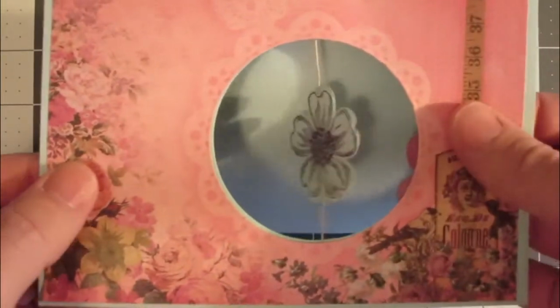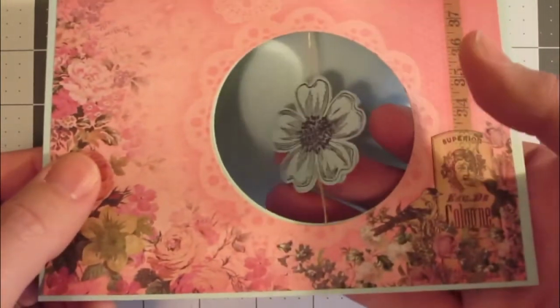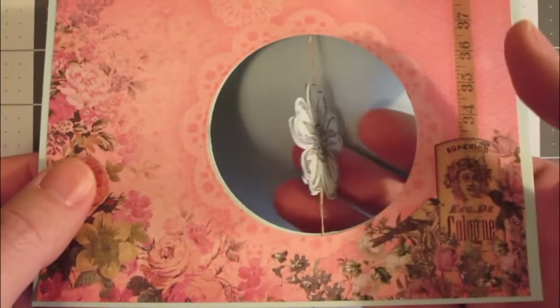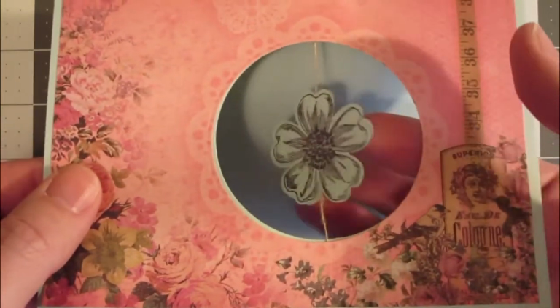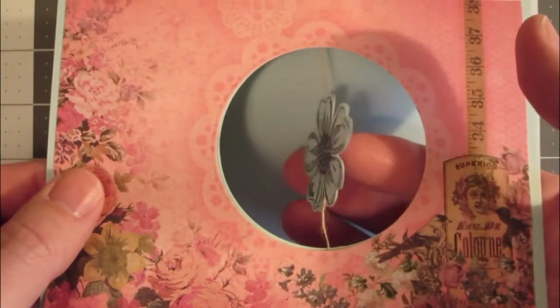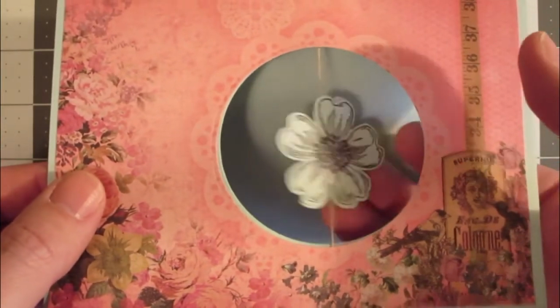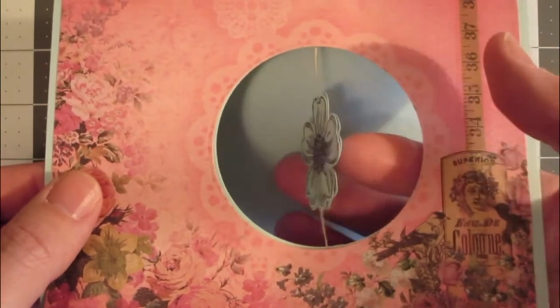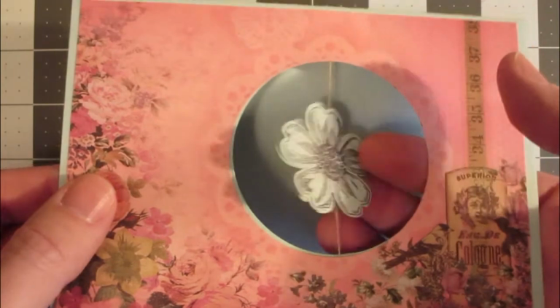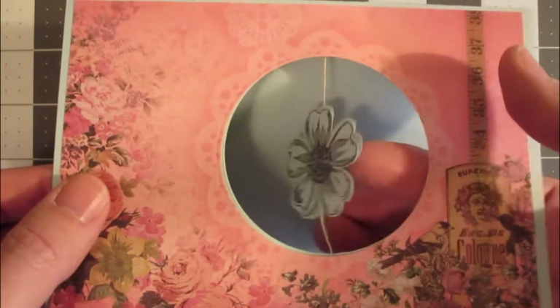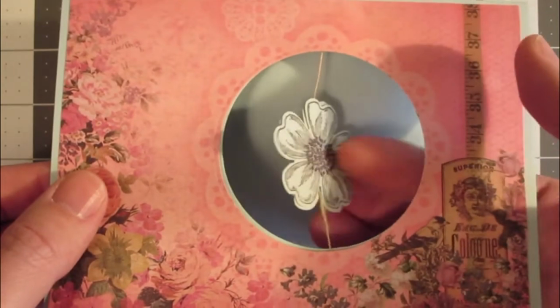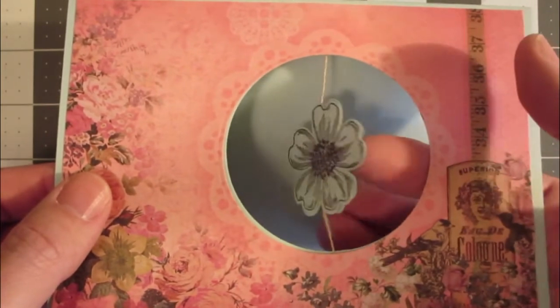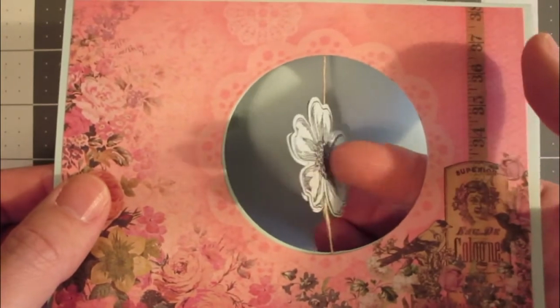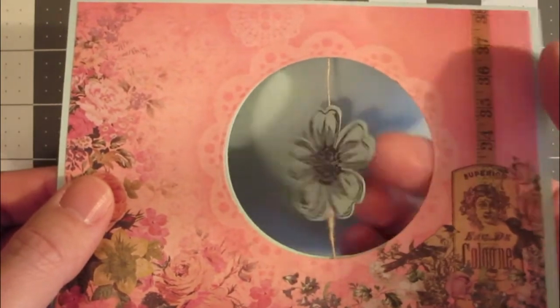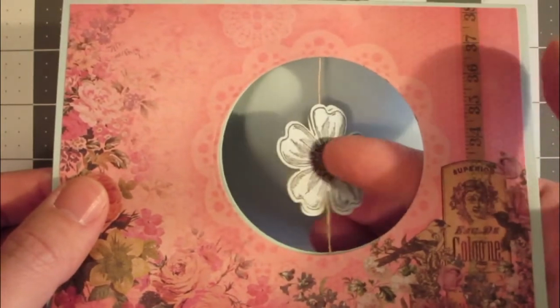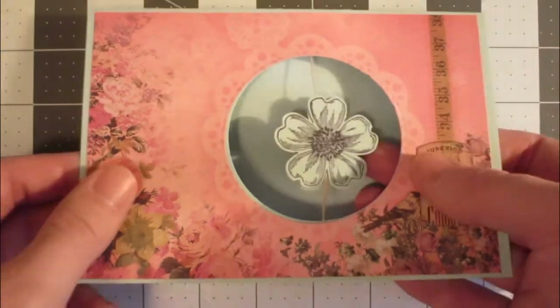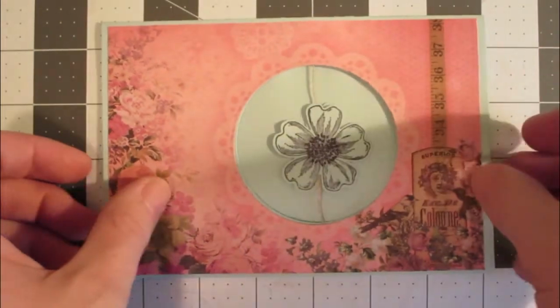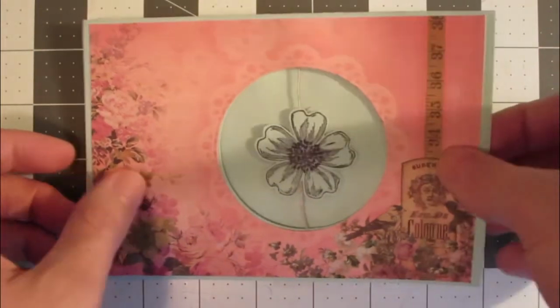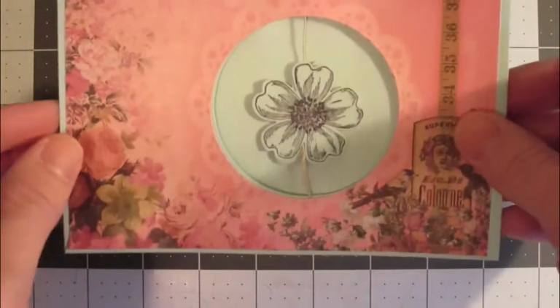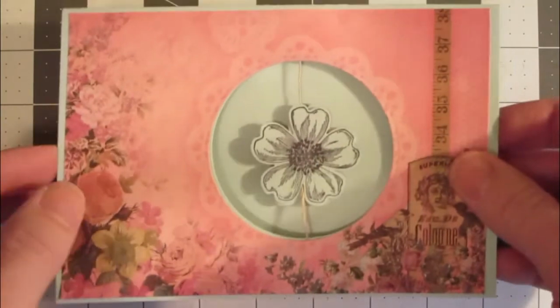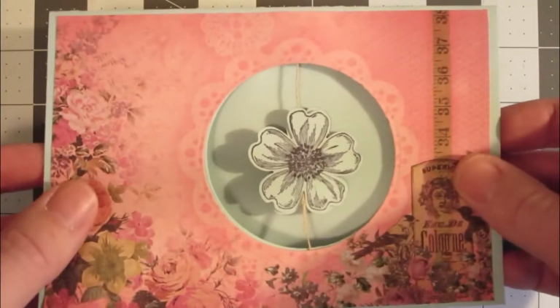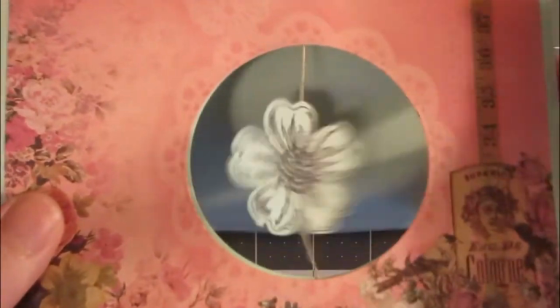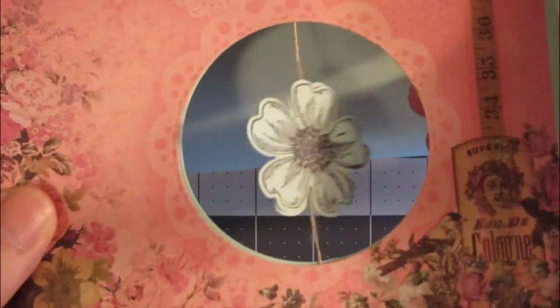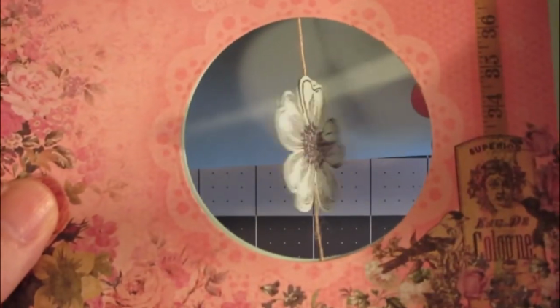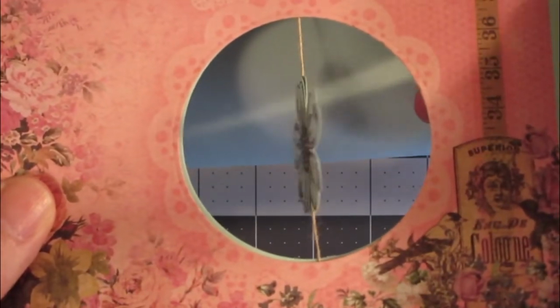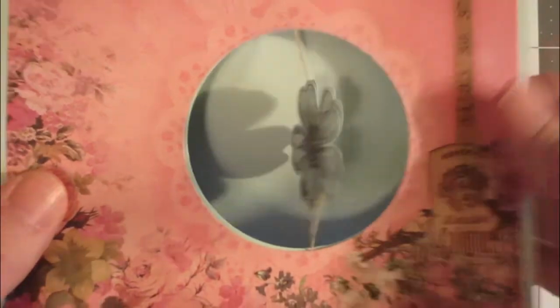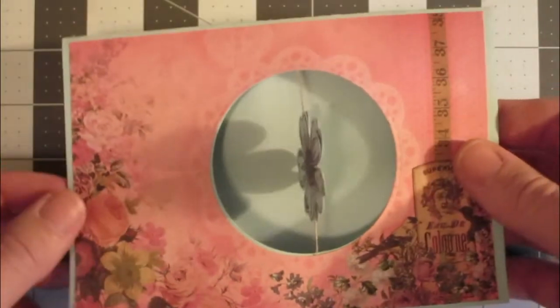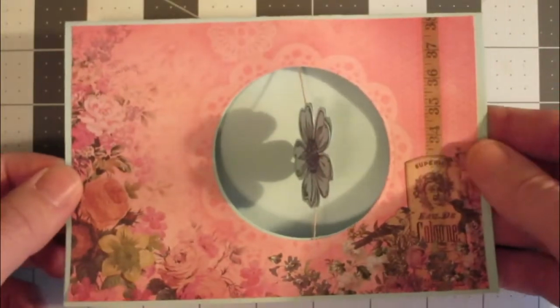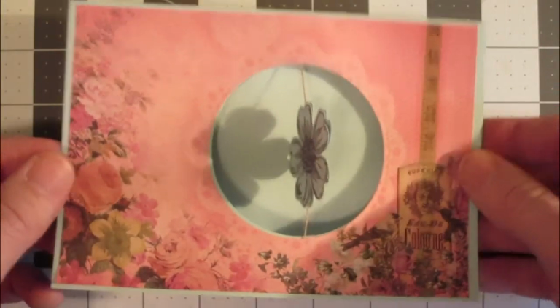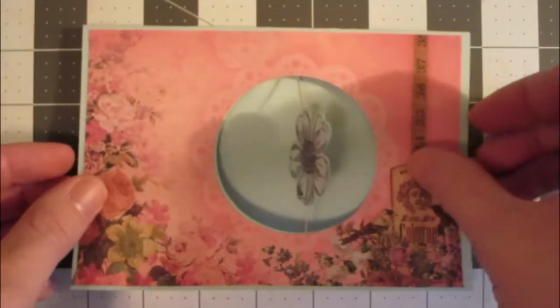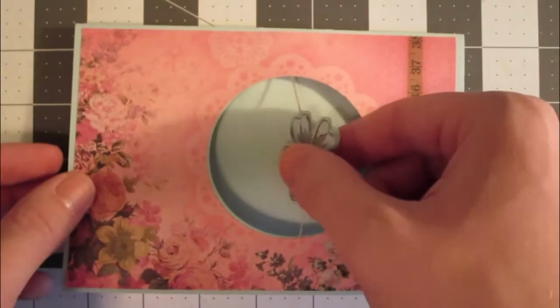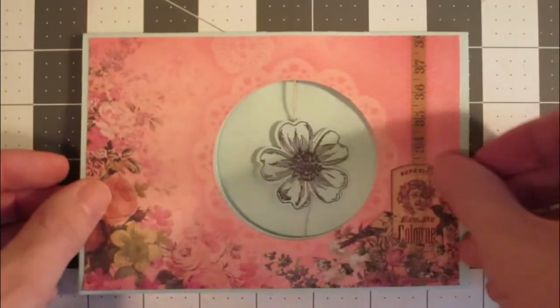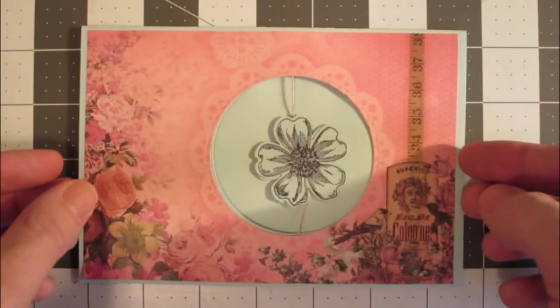To make the spinner spin, you just have to prime it a little bit. Then close your card, and when your recipient gets it and opens it, look at that spin! Now of course we'll want to decorate this card, so I'm going to go ahead and do that.